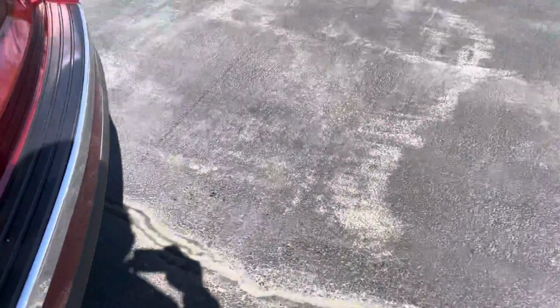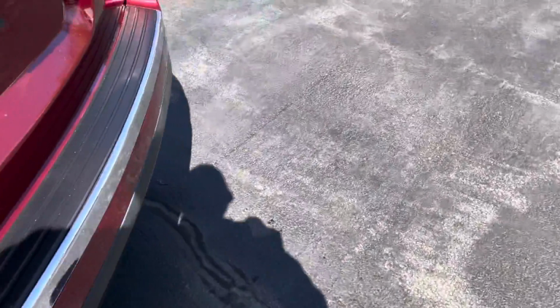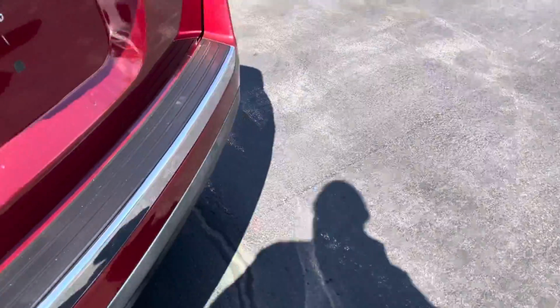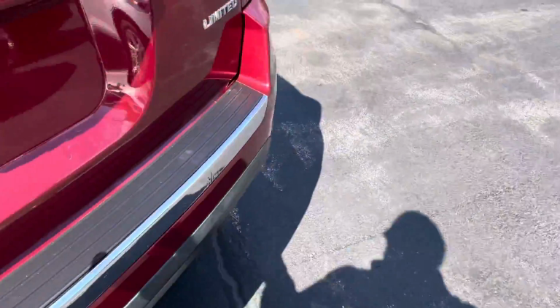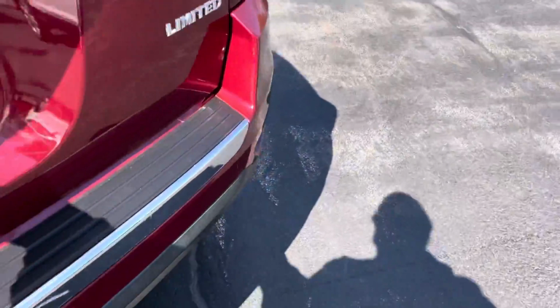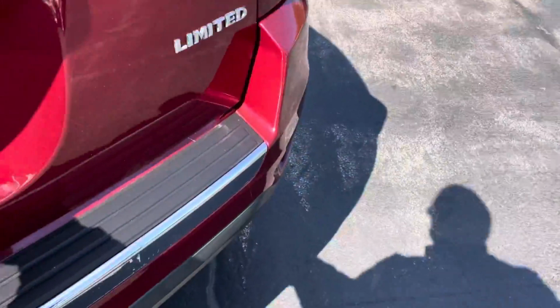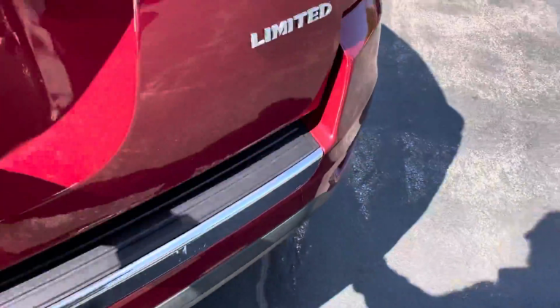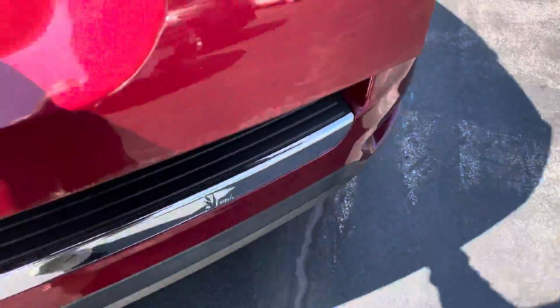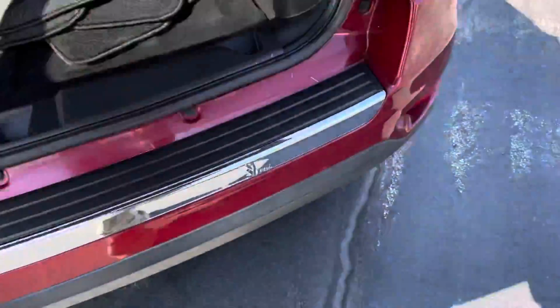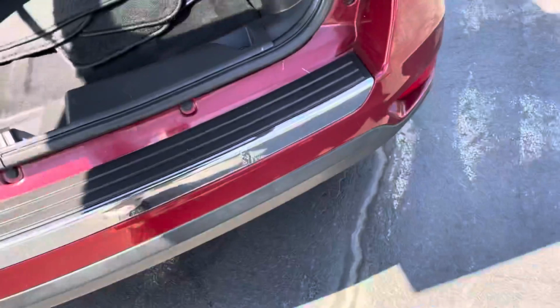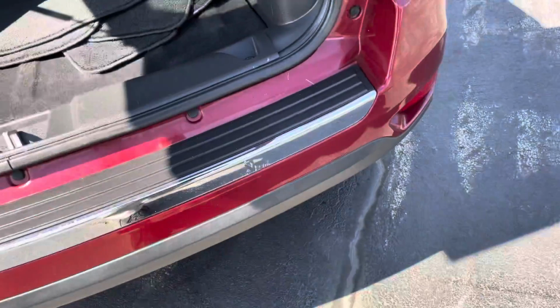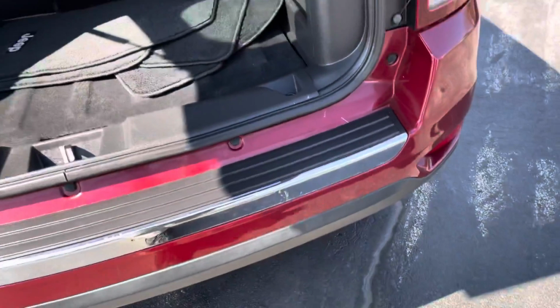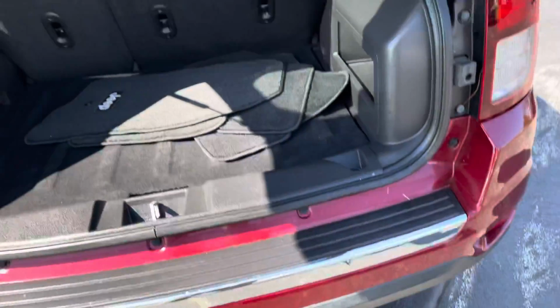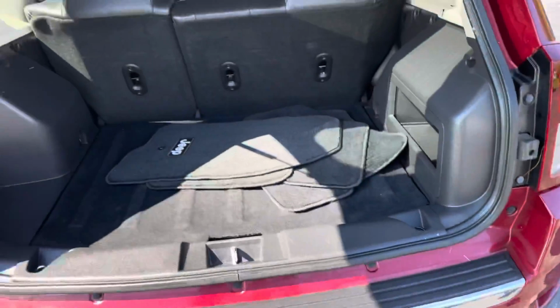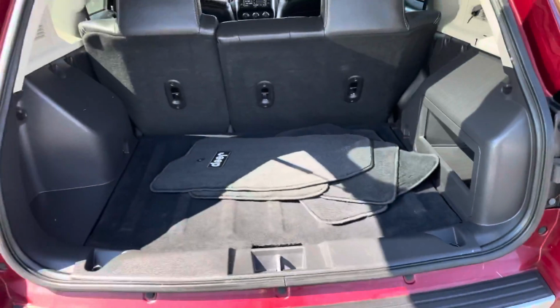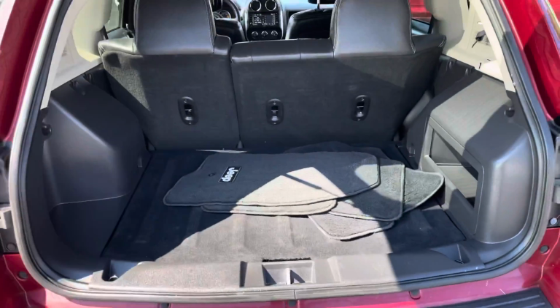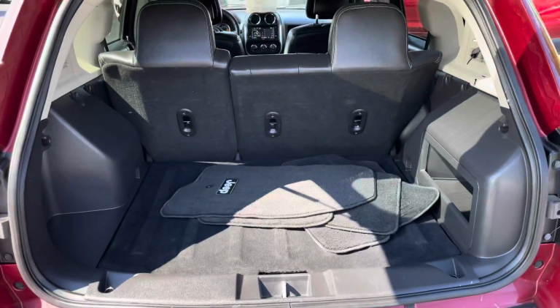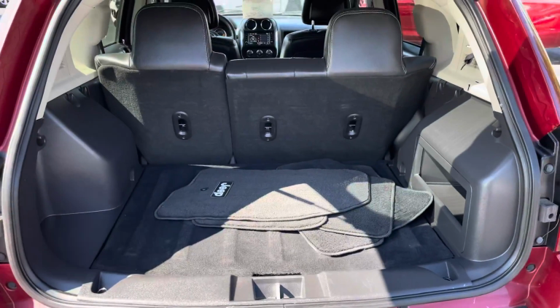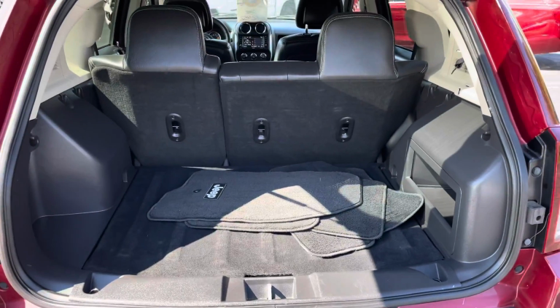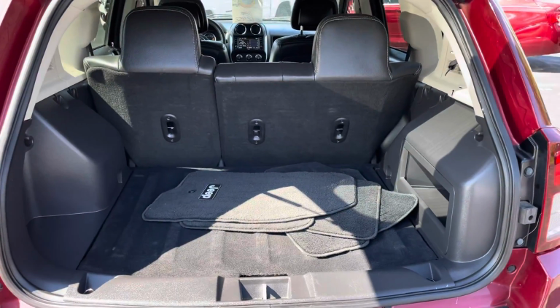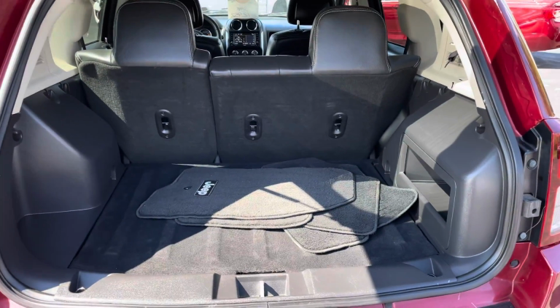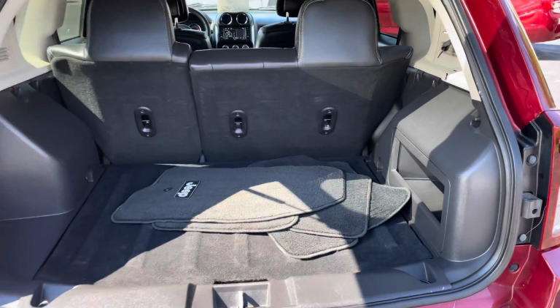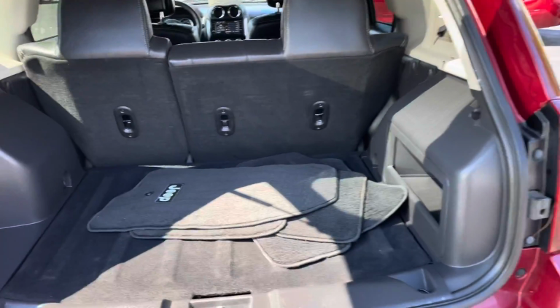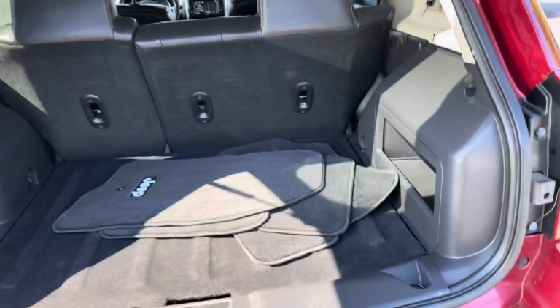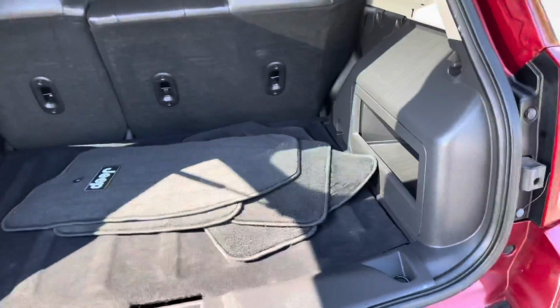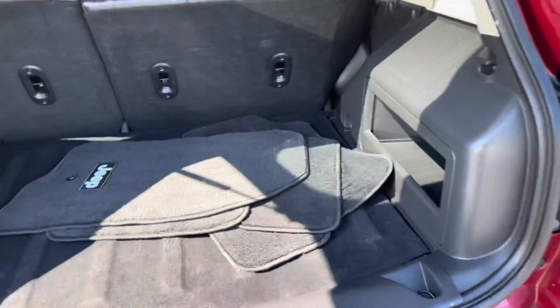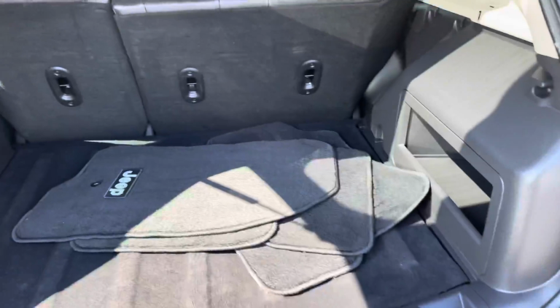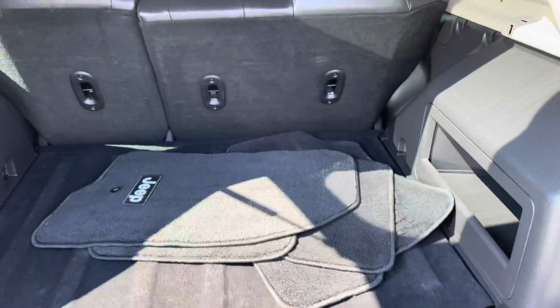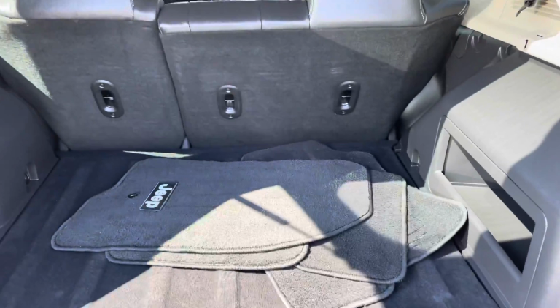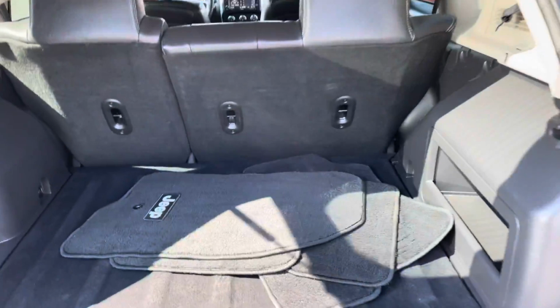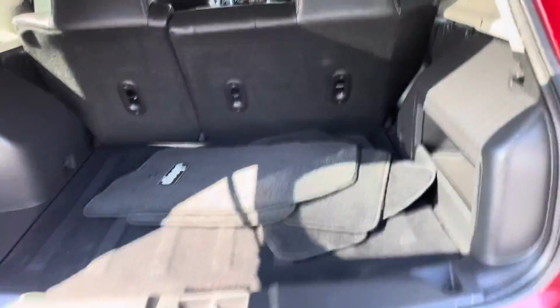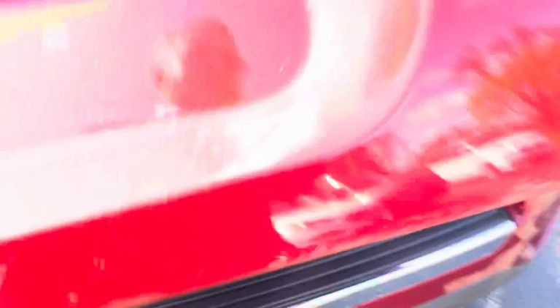We sold this — went about 10,000 miles on it. The first time it was a program vehicle from Jeep. It has 60-40 rear seats that fold down.